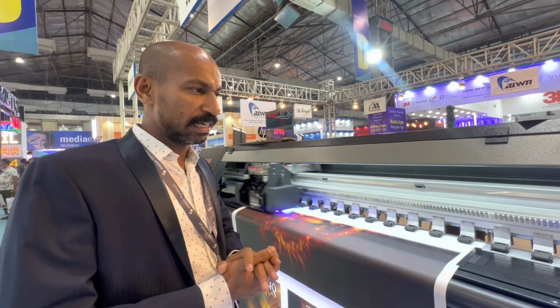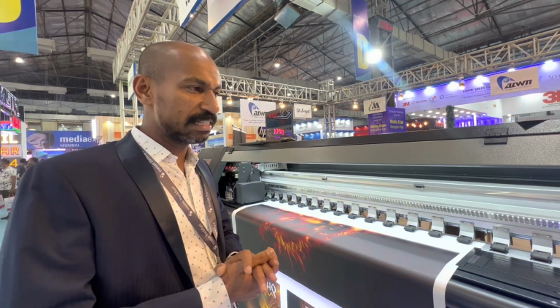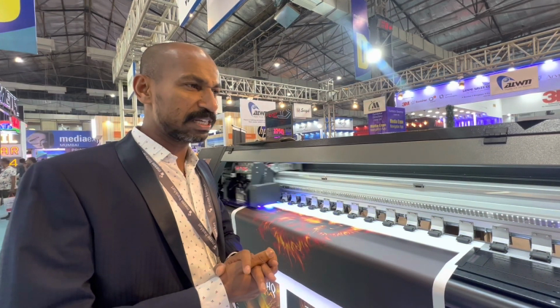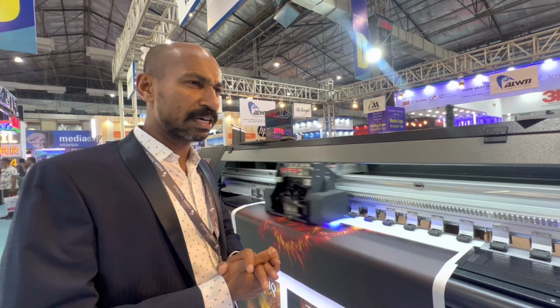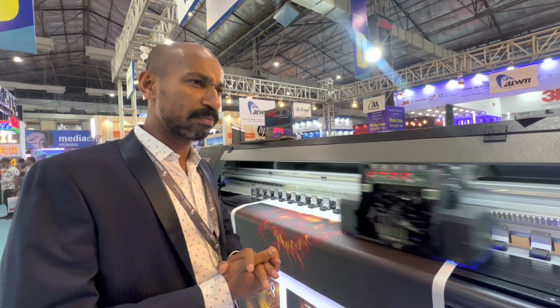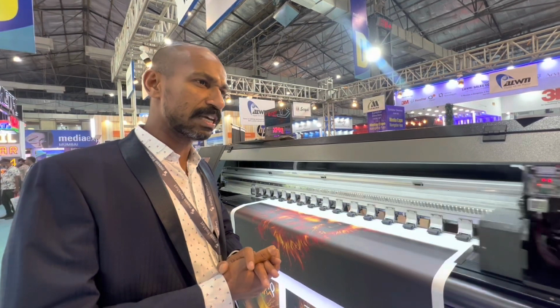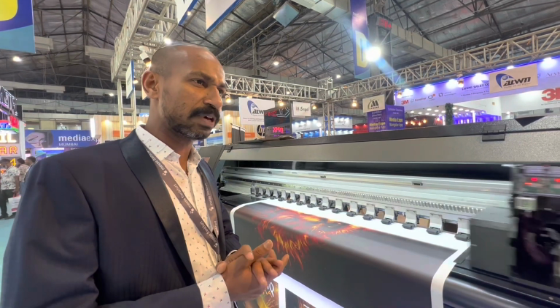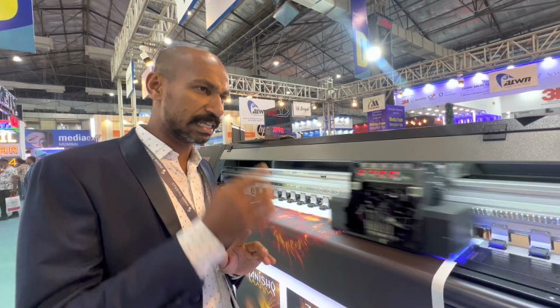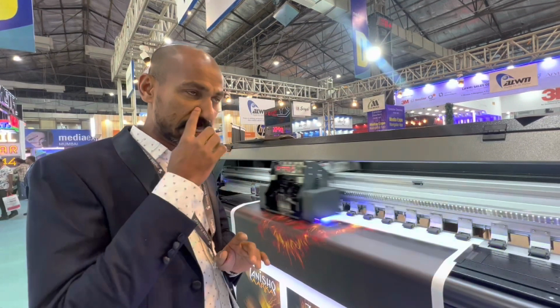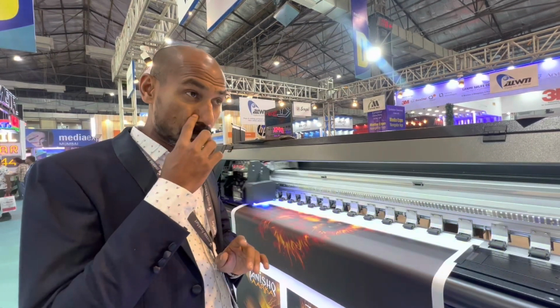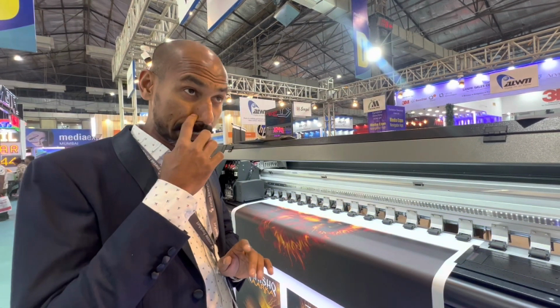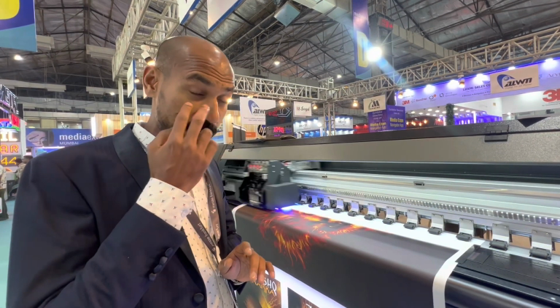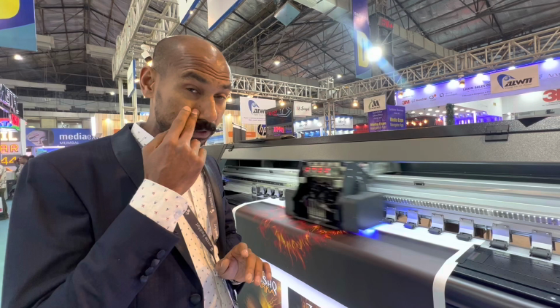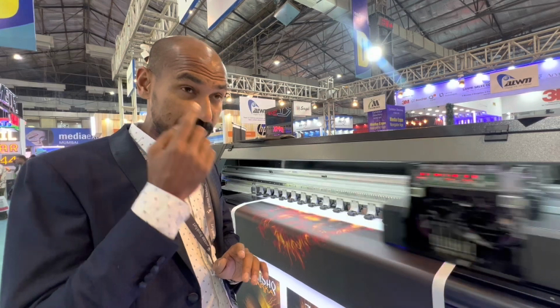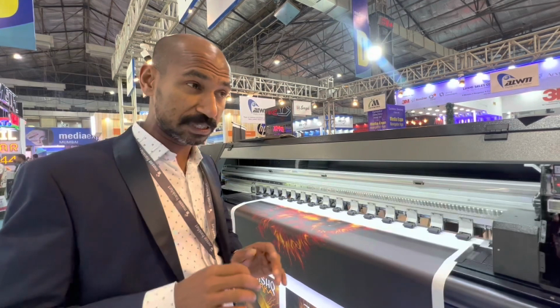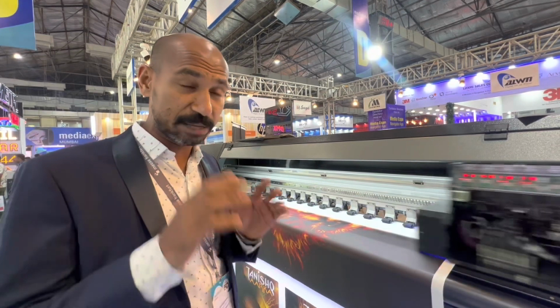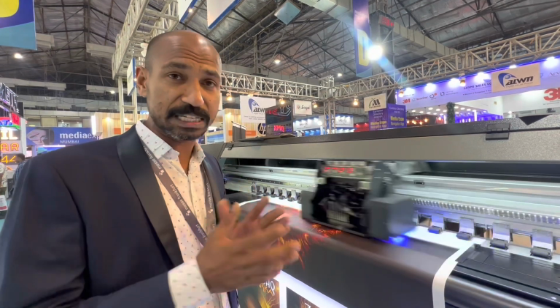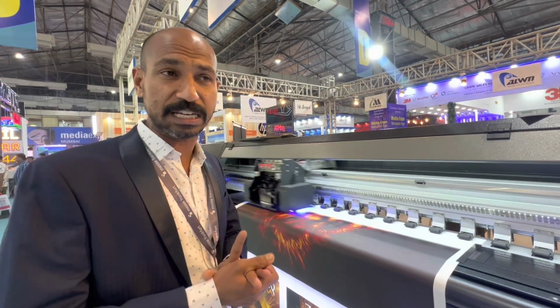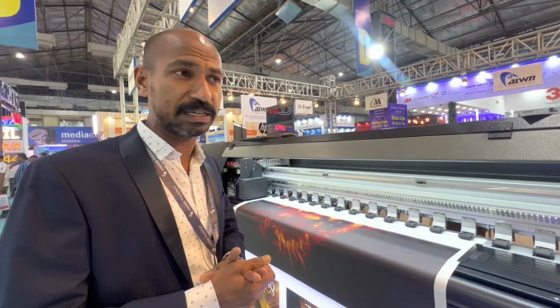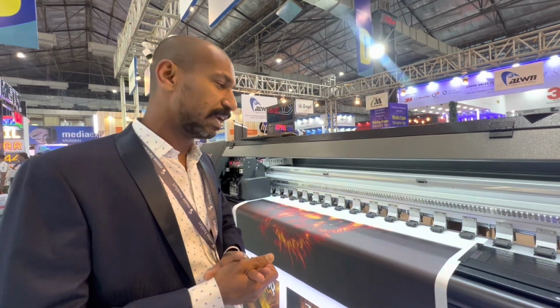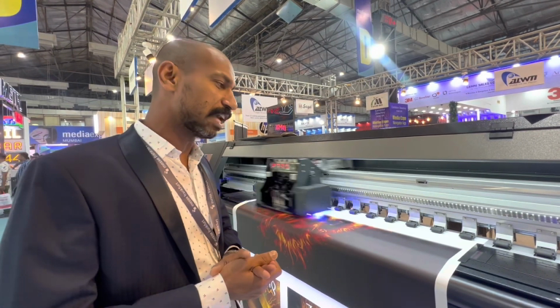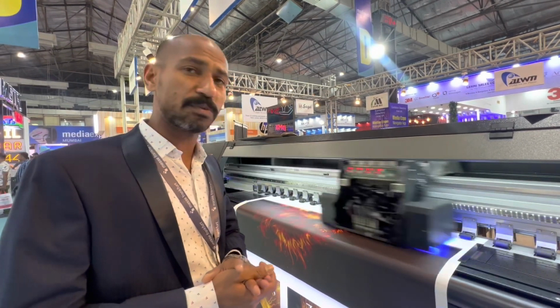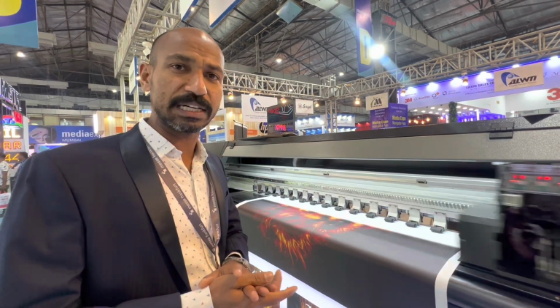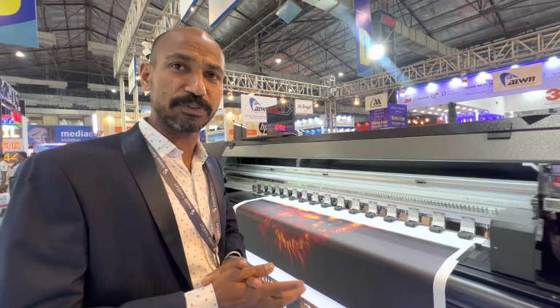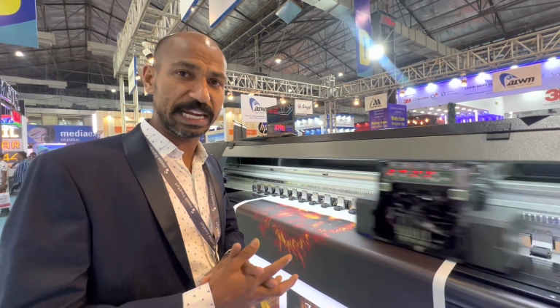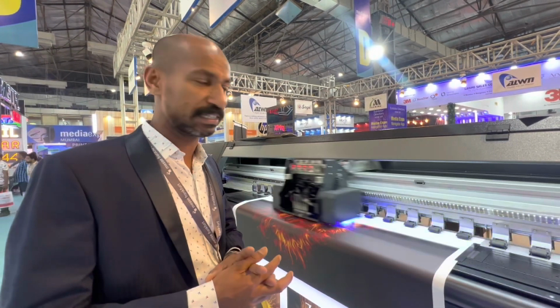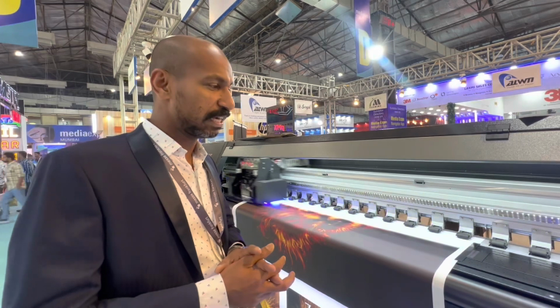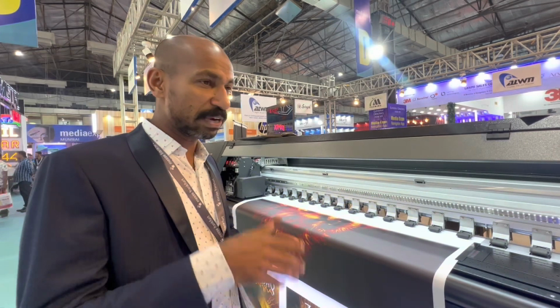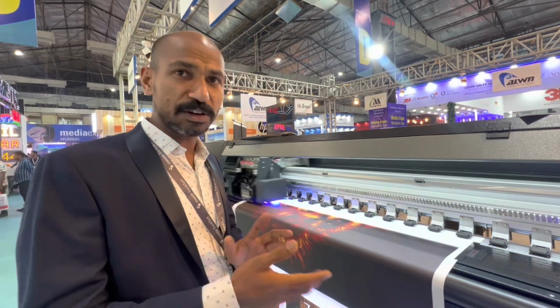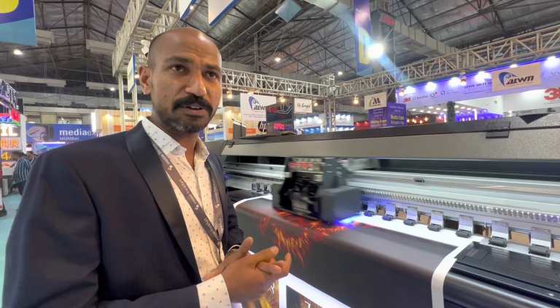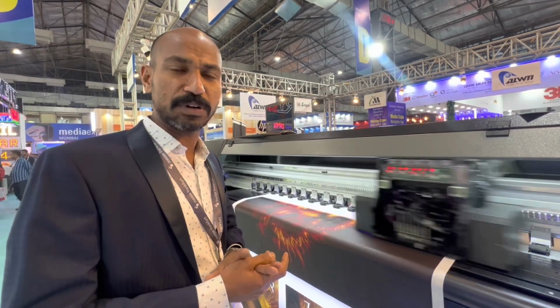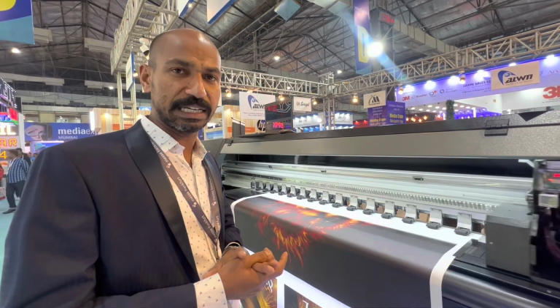In terms of stability, it is all-wind construction. From all-wind itself, any machine is very stable, so its life is more than 10 to 15 years. Even the head has a life of more than 10 years.